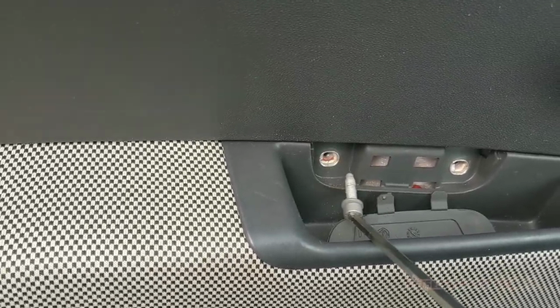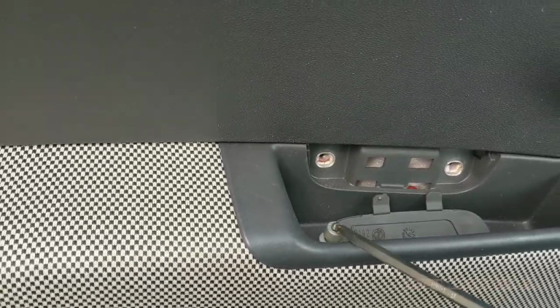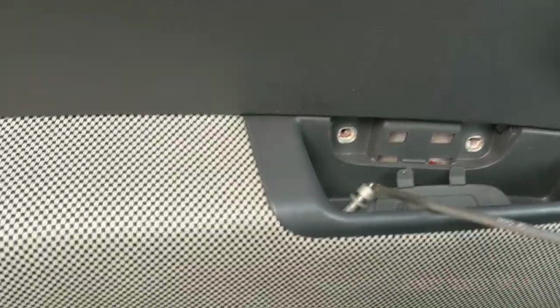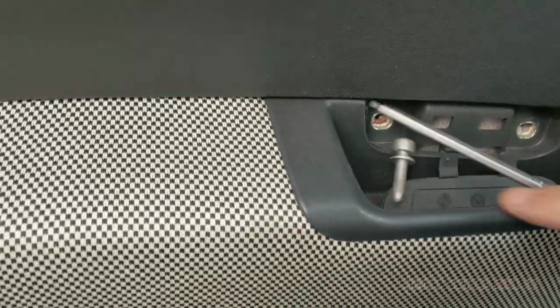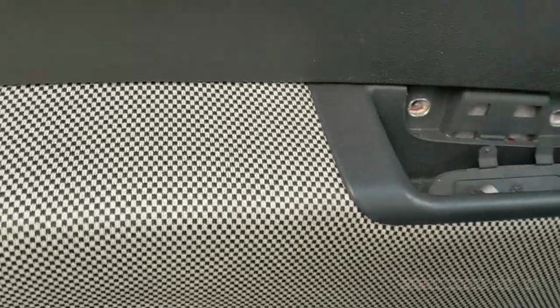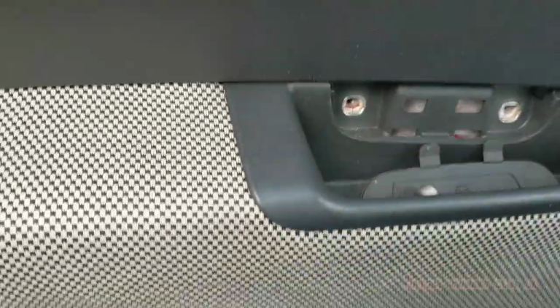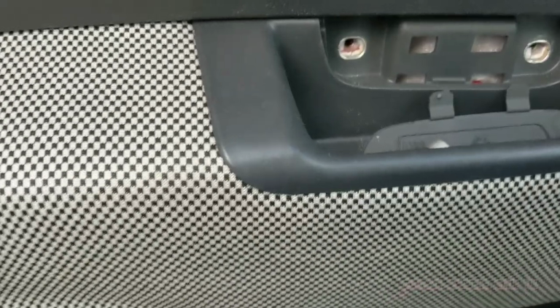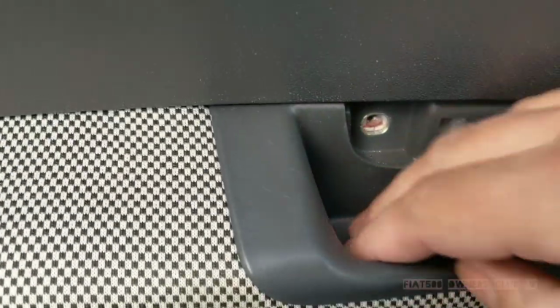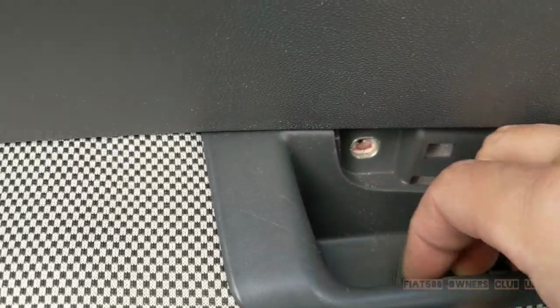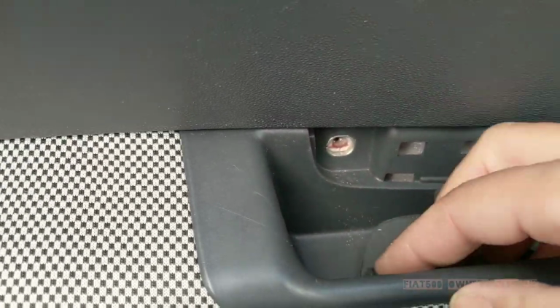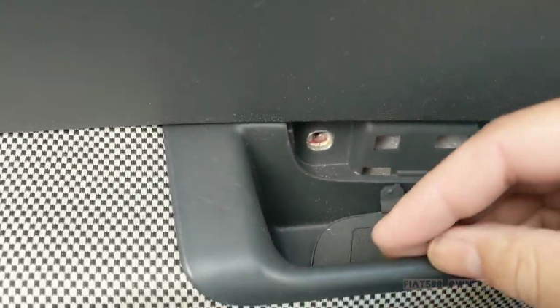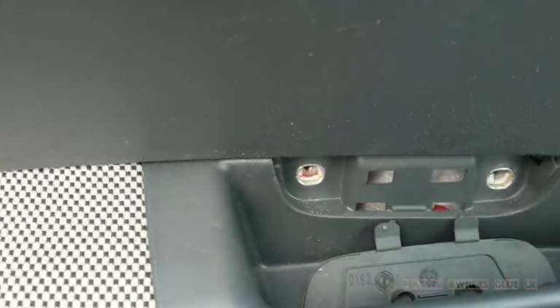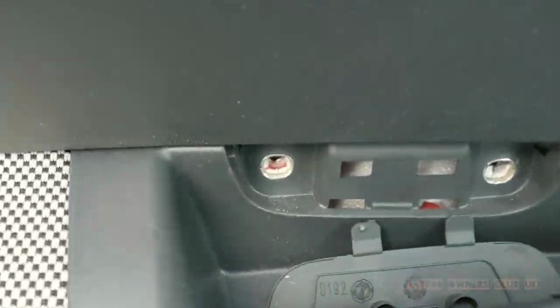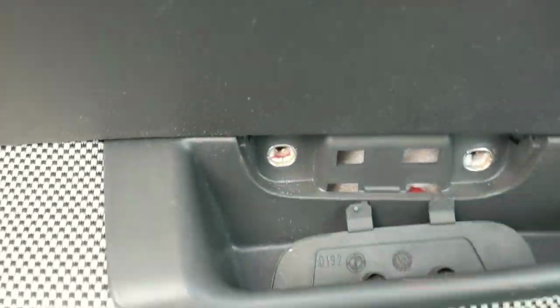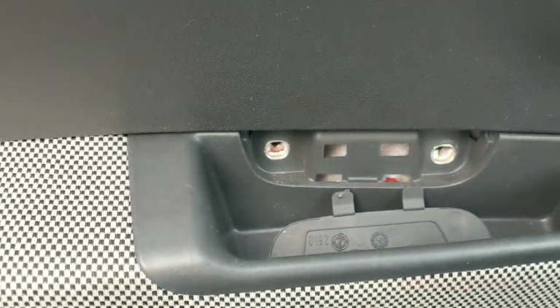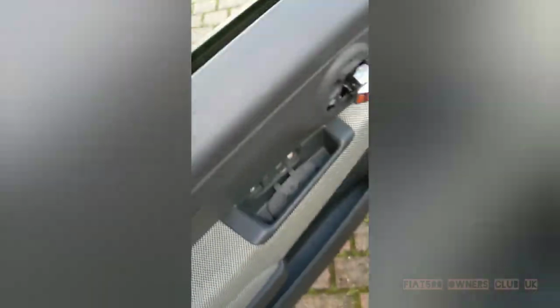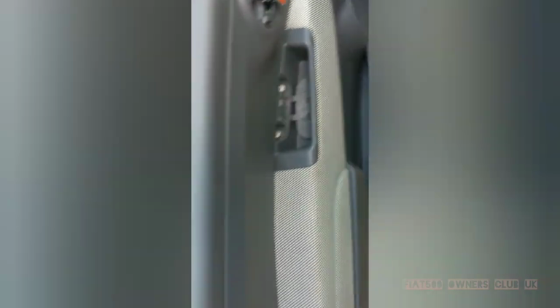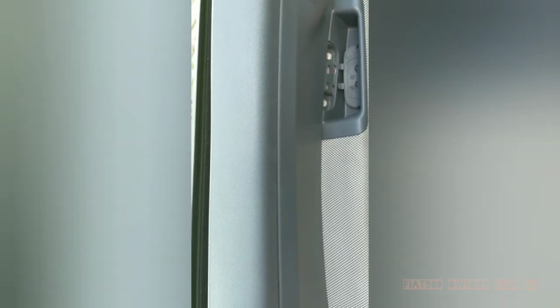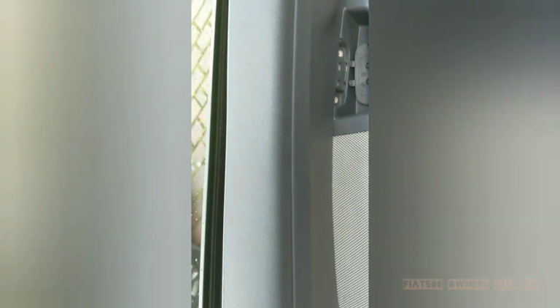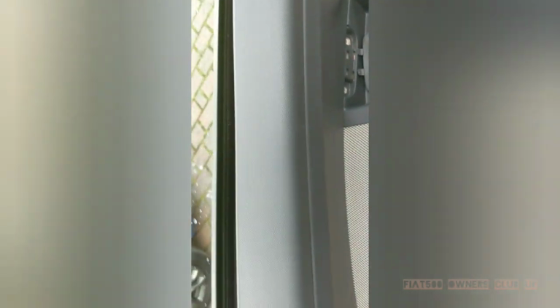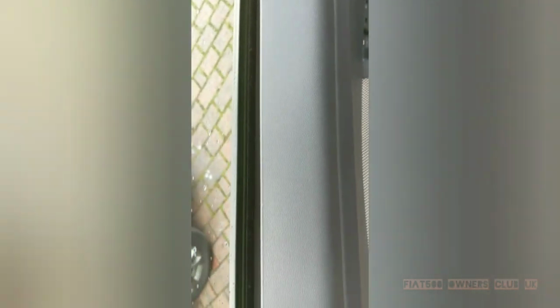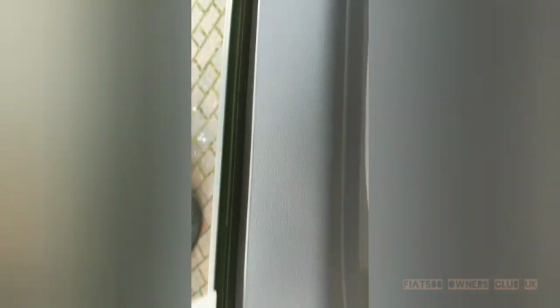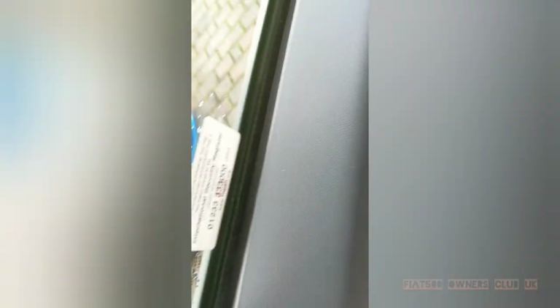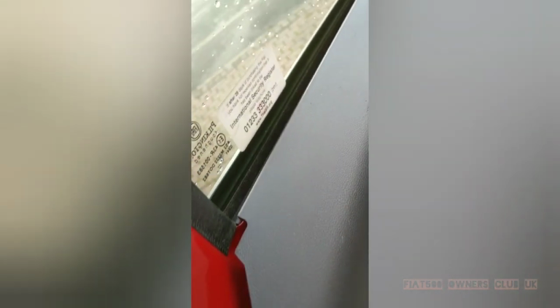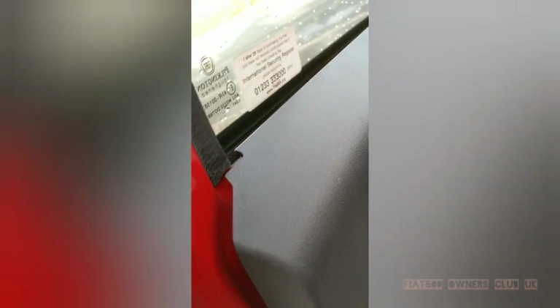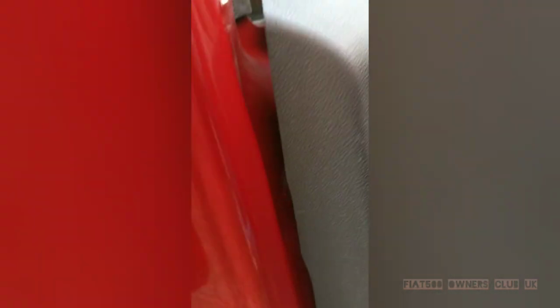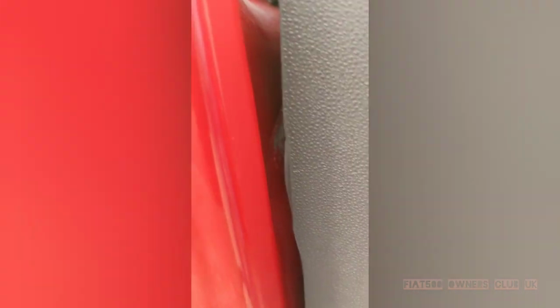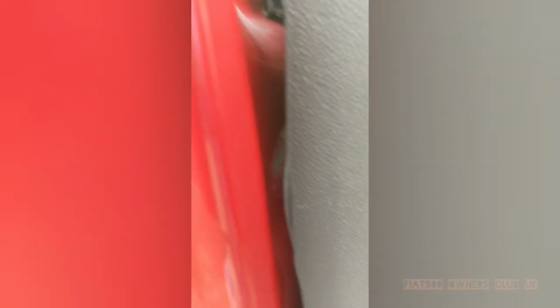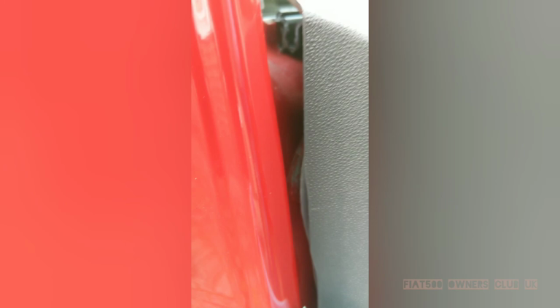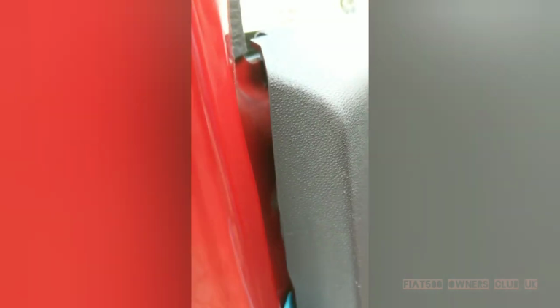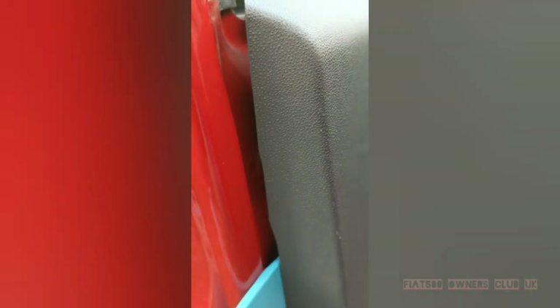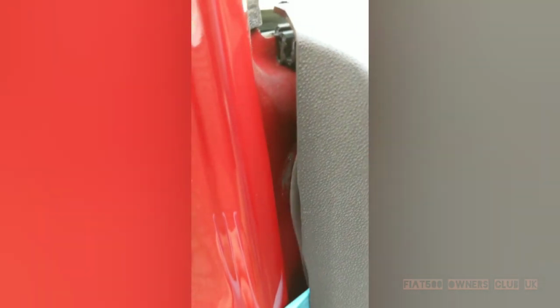So once all the bolts are removed, I stow them somewhere safe — I tend to use a magnetic dish so I don't lose any of them. The door card is then simply held on with plastic clips.